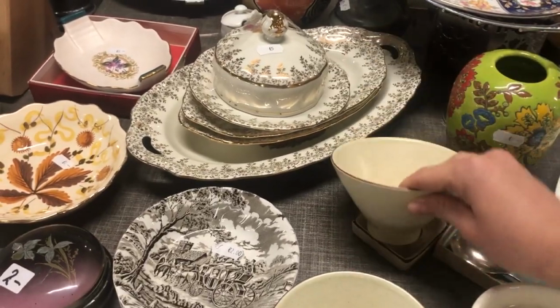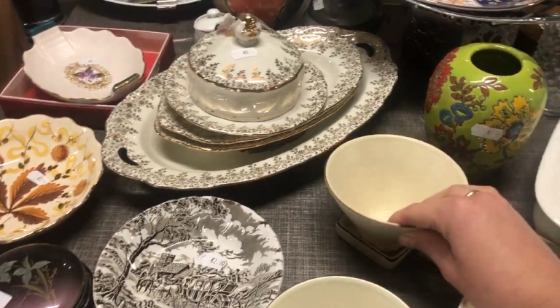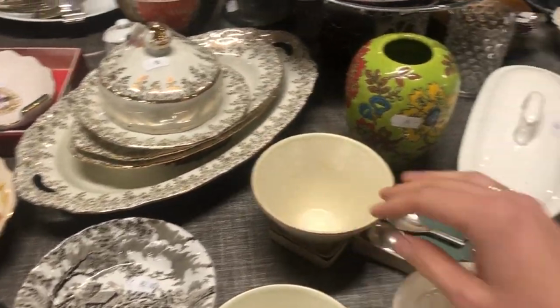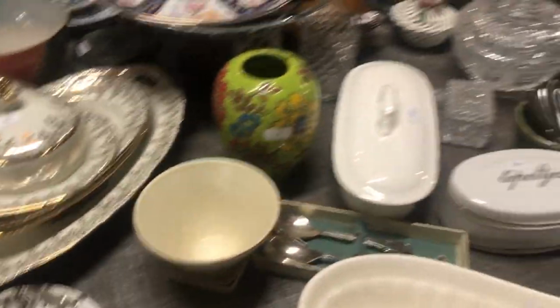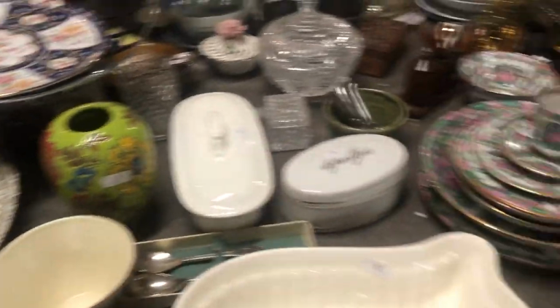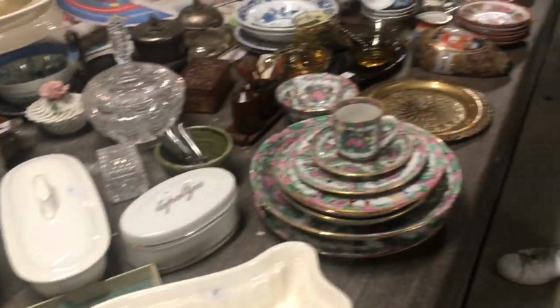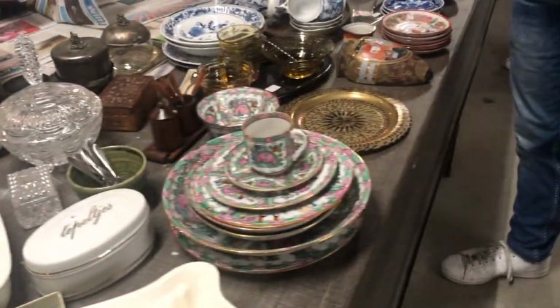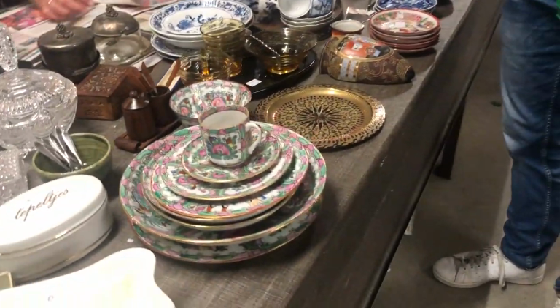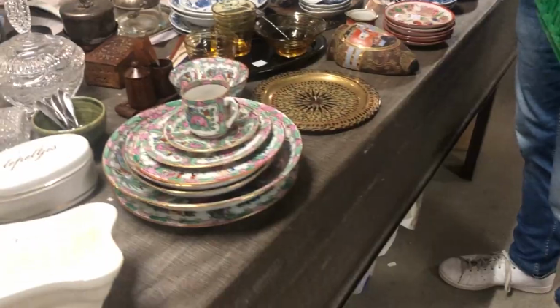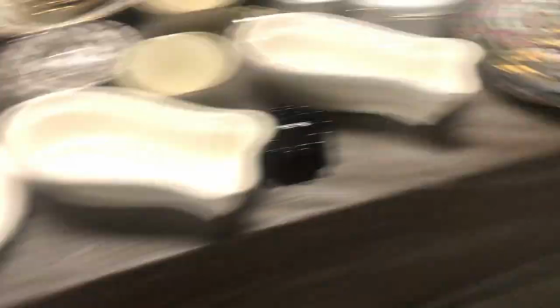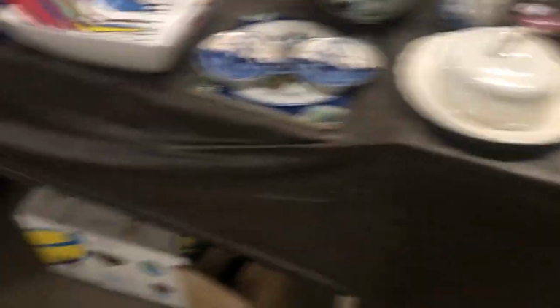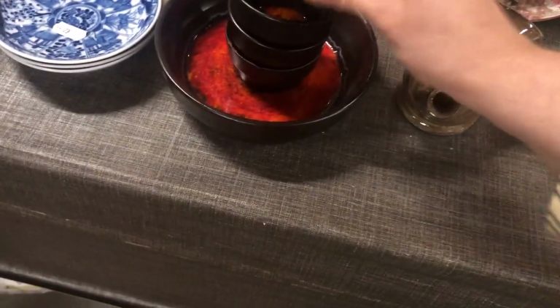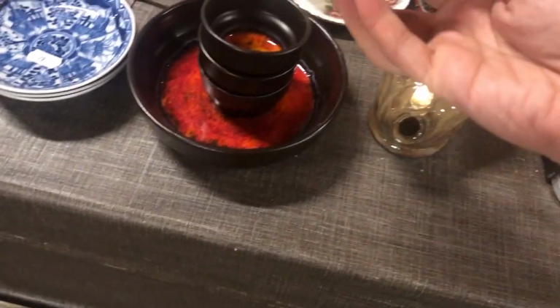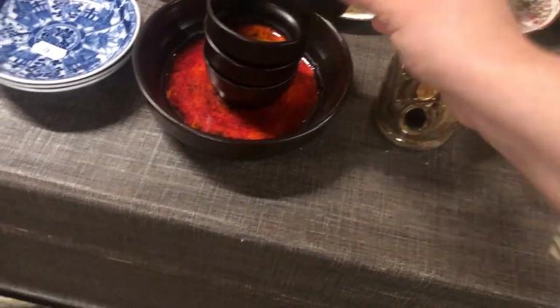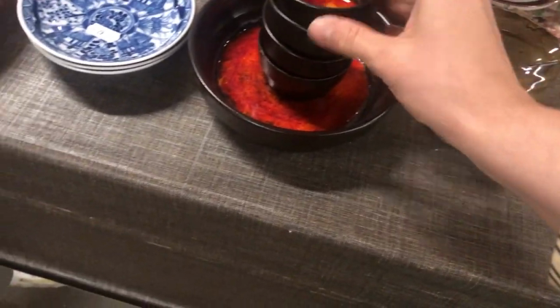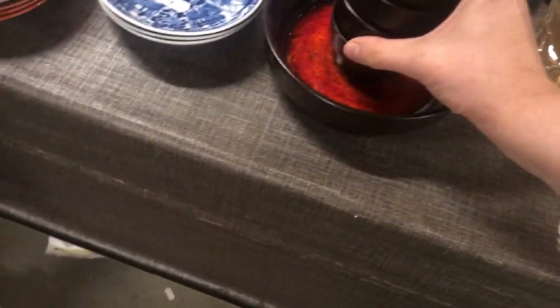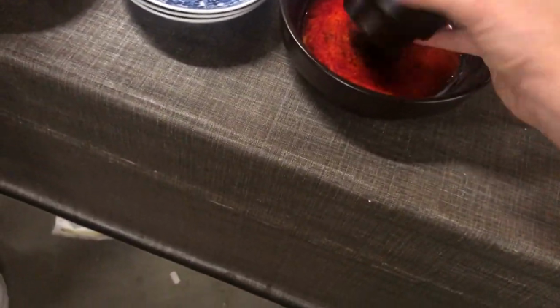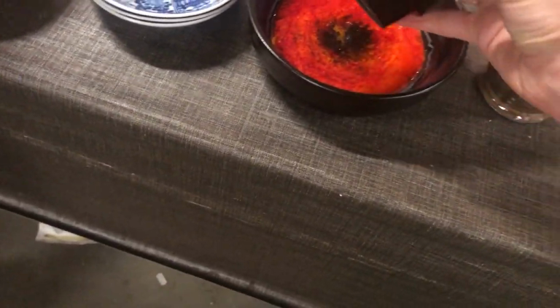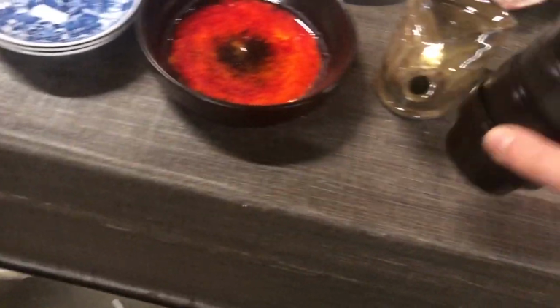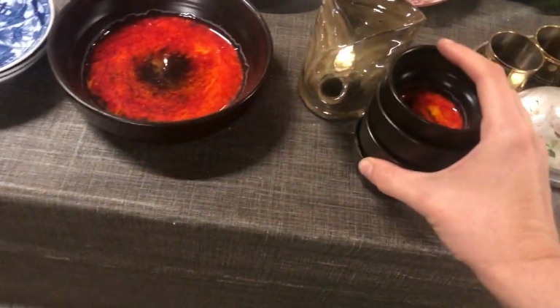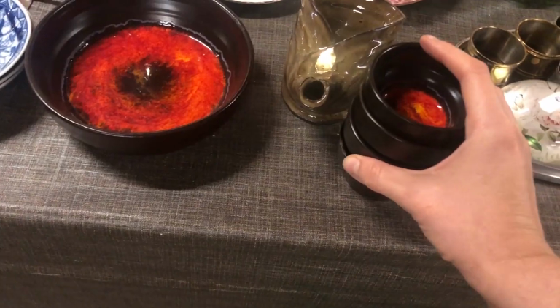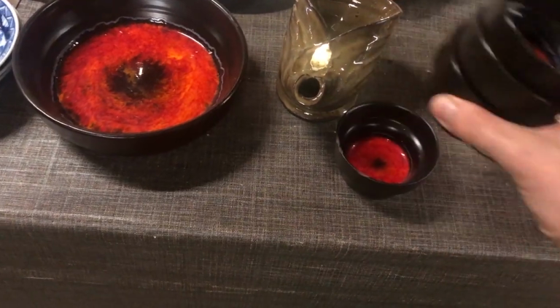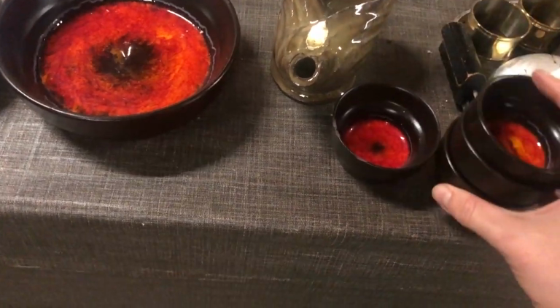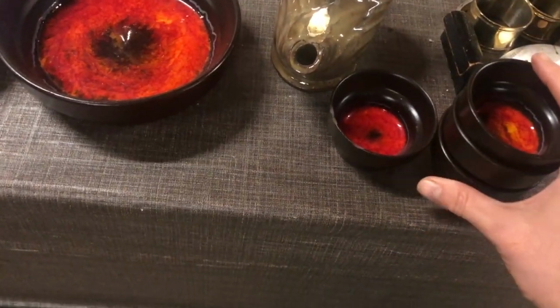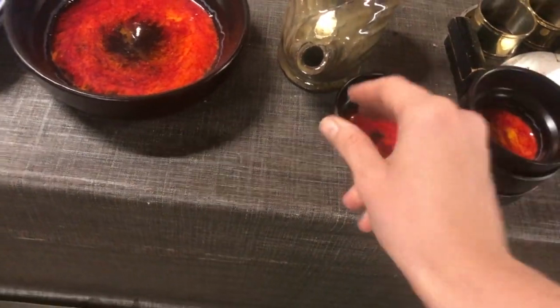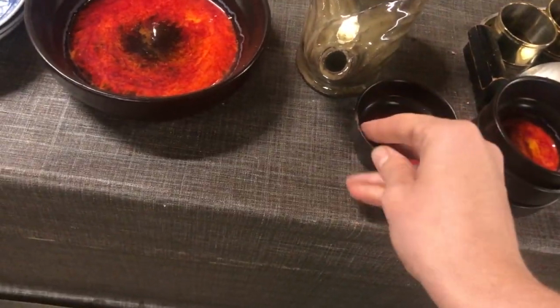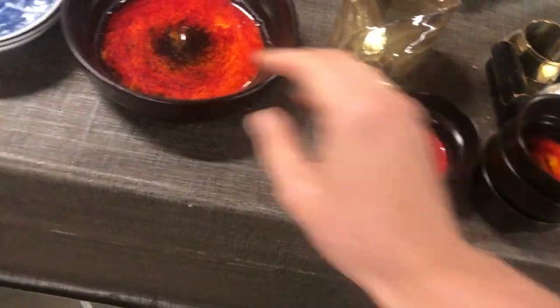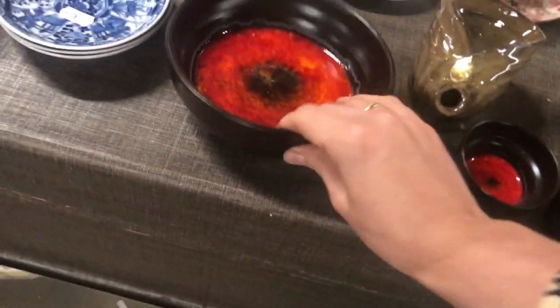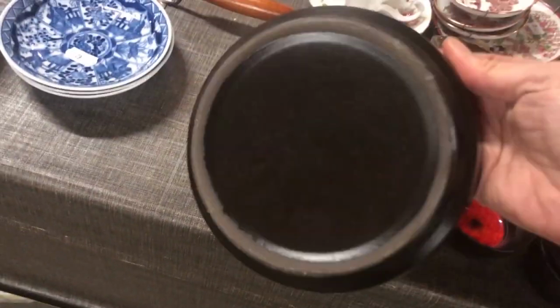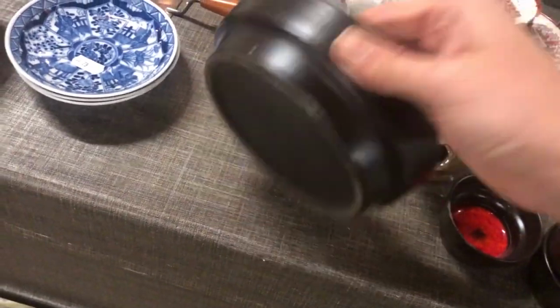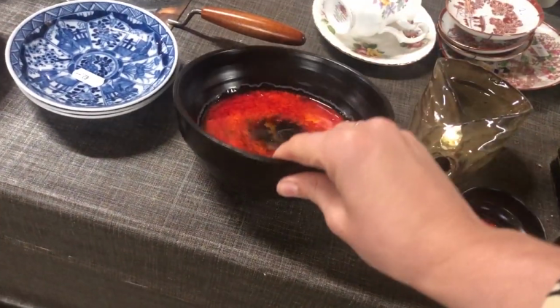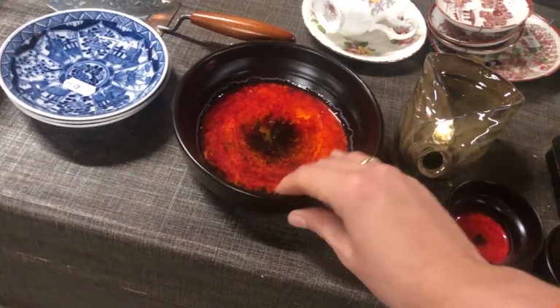I was kind of looking around the table, honestly a little bit overwhelmed because there was just so much stuff to look at. But these lava dishes caught my eye — they were not marked like this, but this probably is a vintage nut bowl with tiny little snacking bowls.